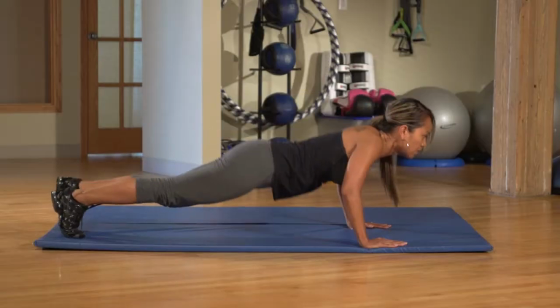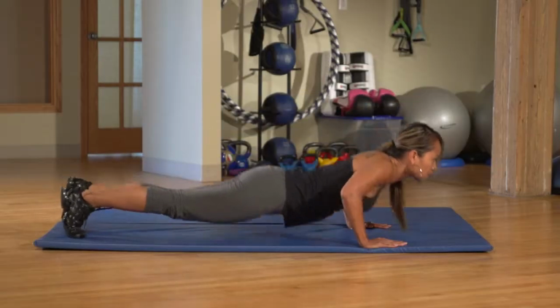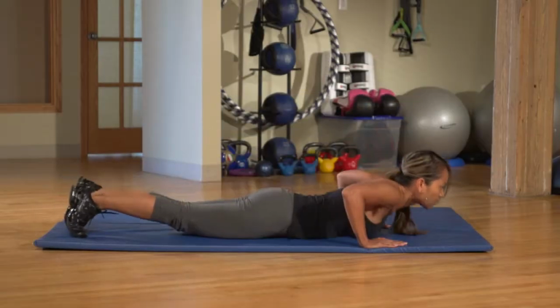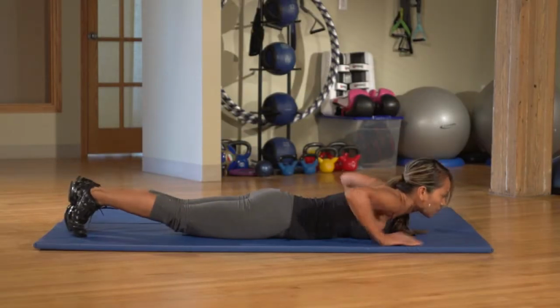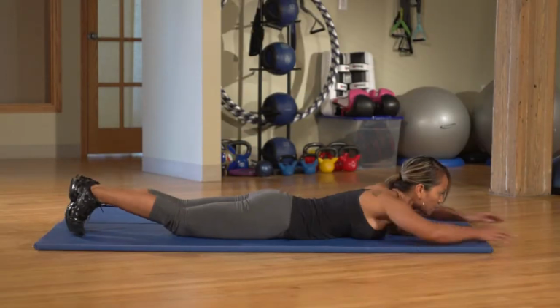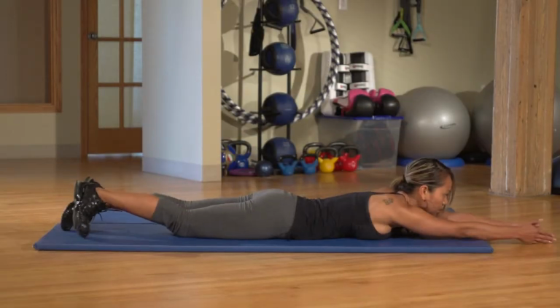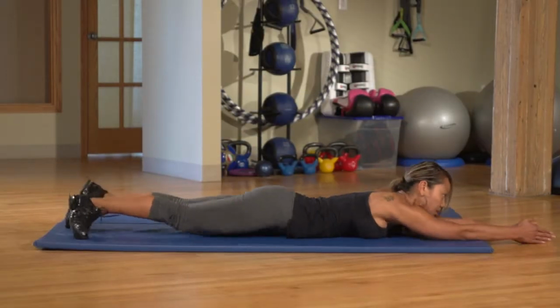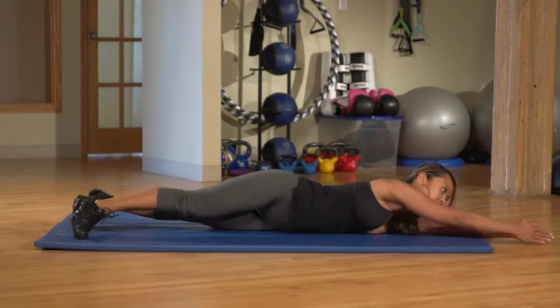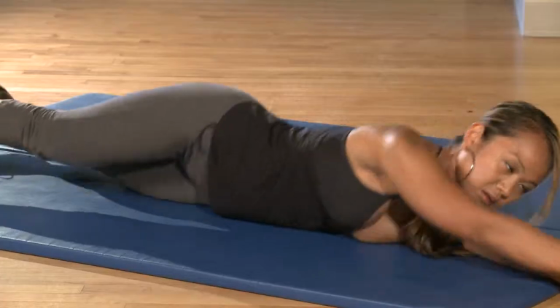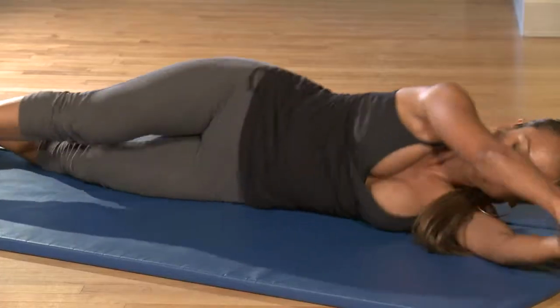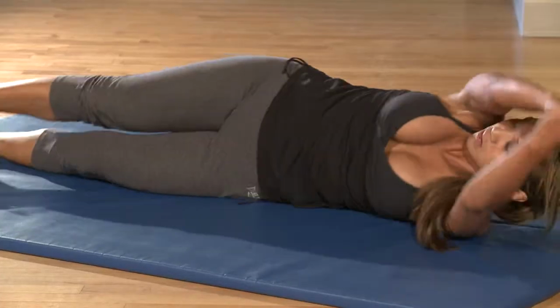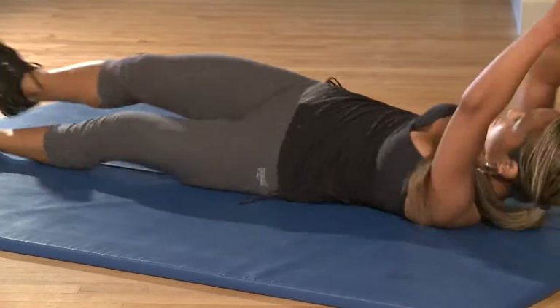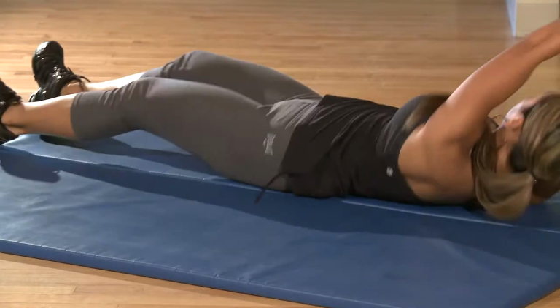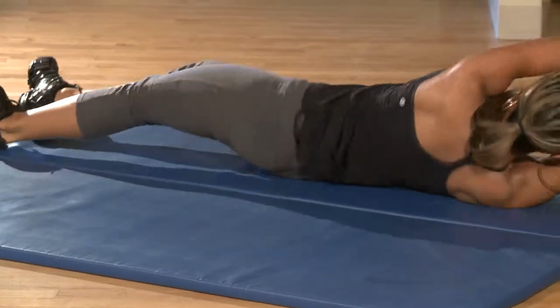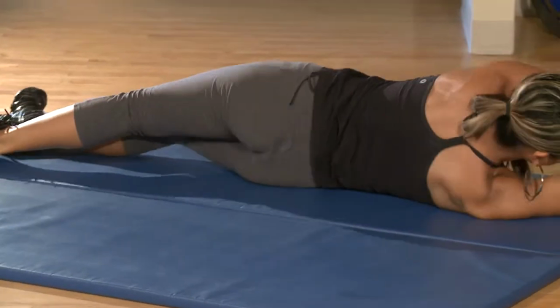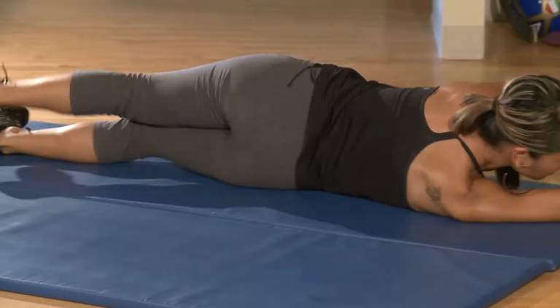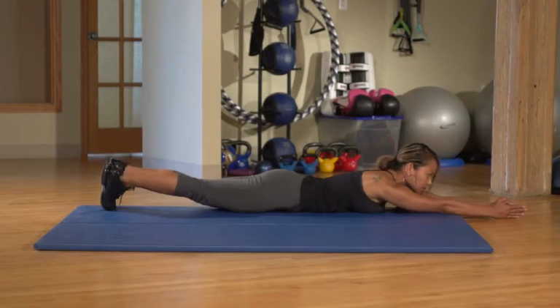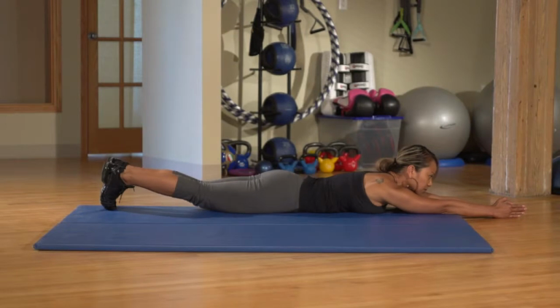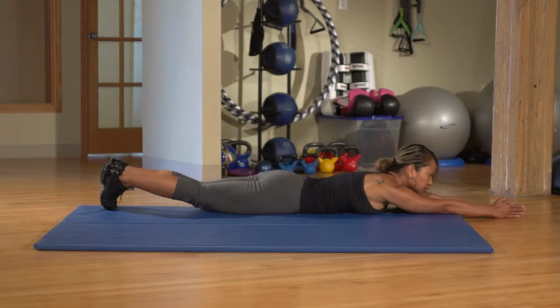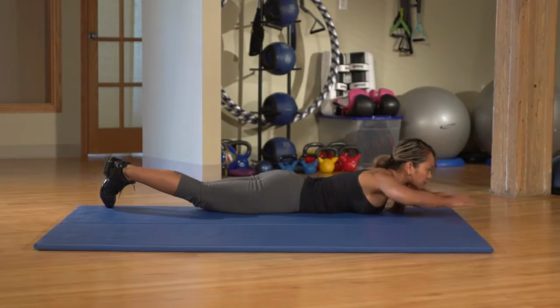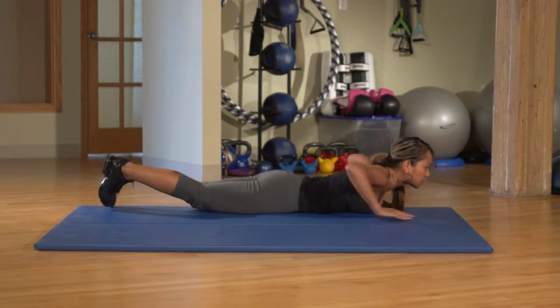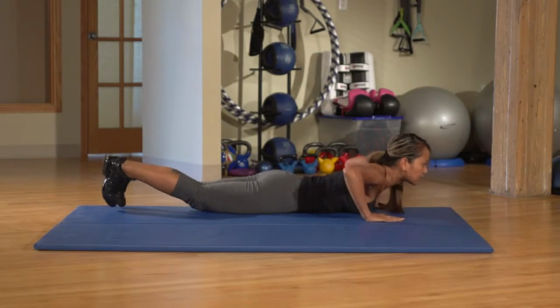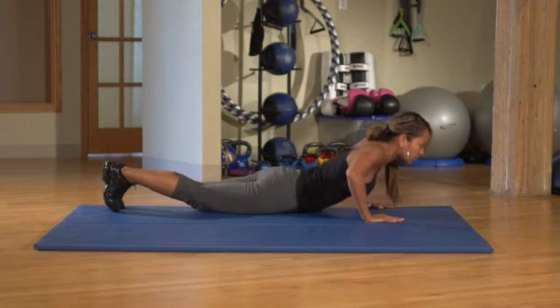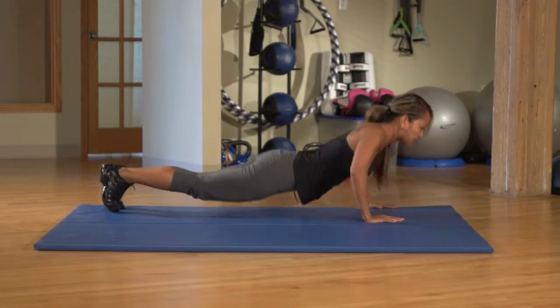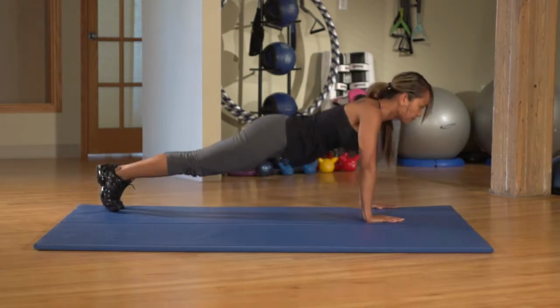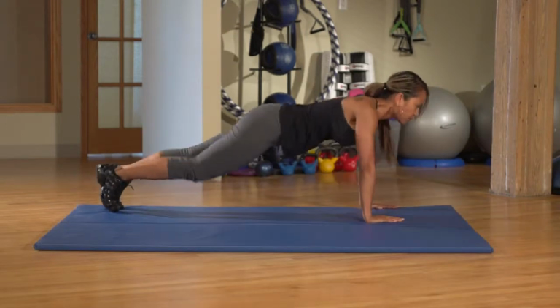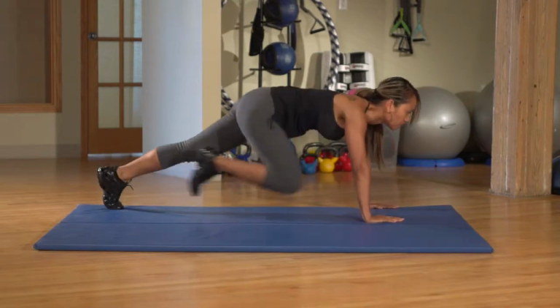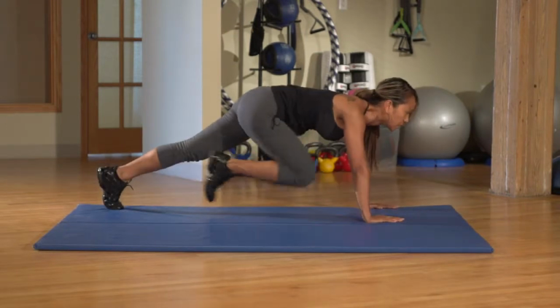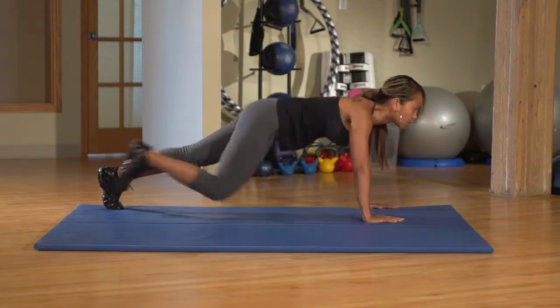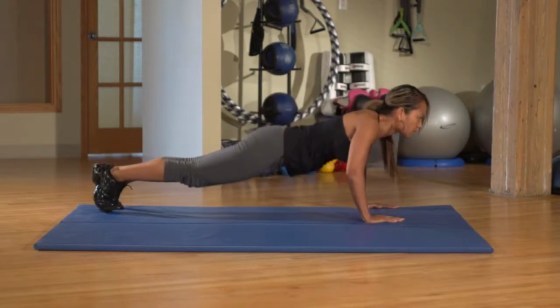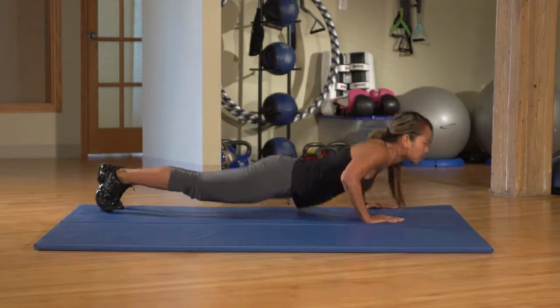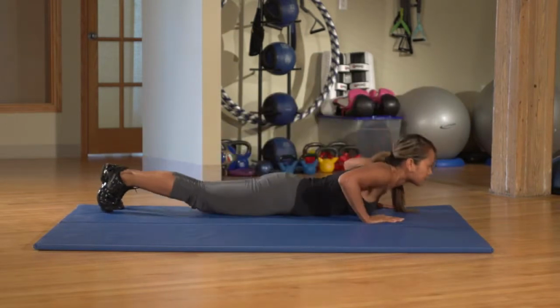With your arms above your head, roll over. Use your arms to do the push-up. Don't arch your upper body to bring yourself up.